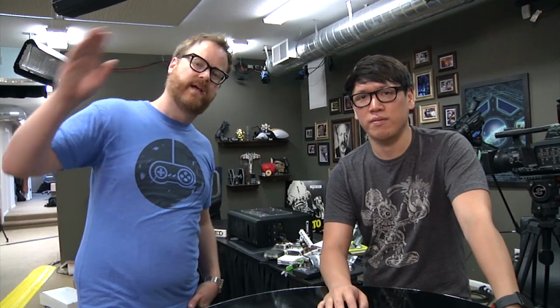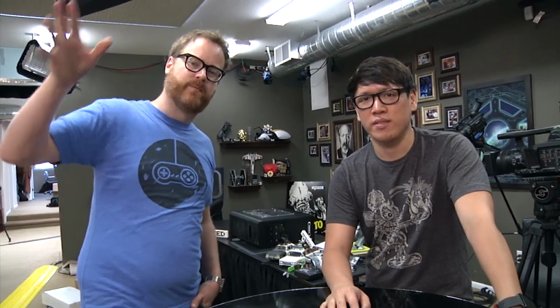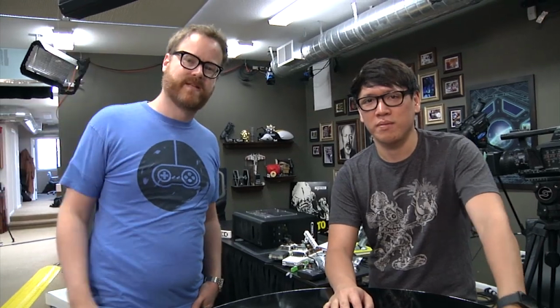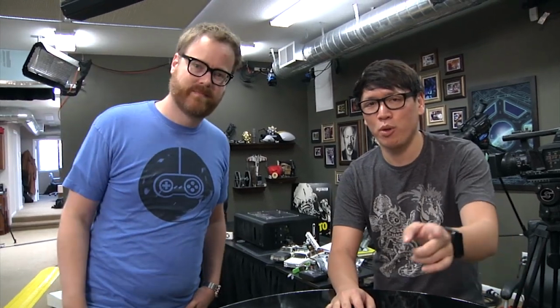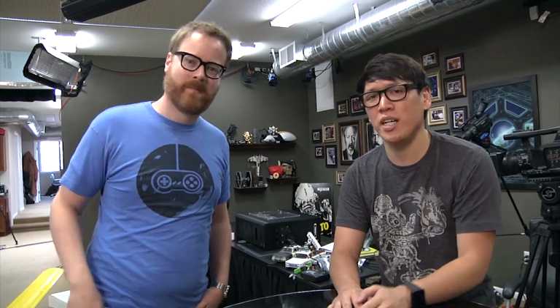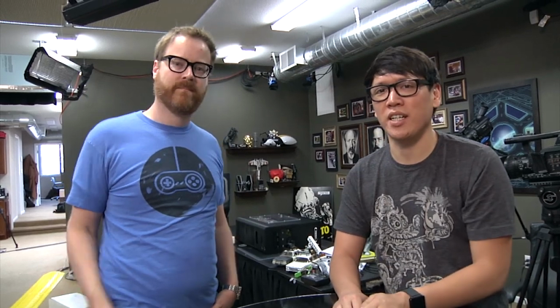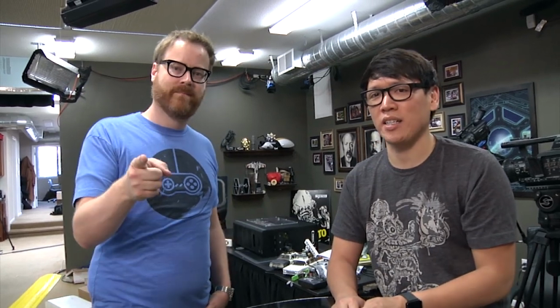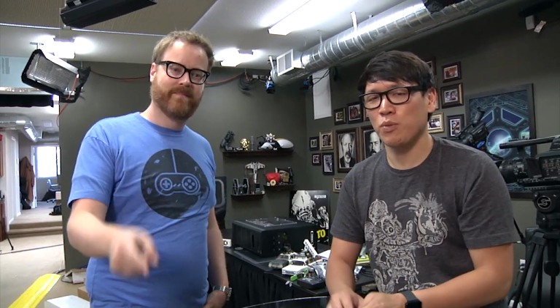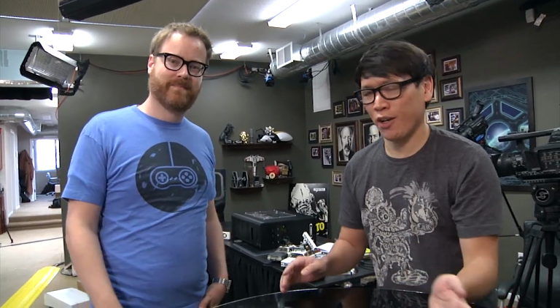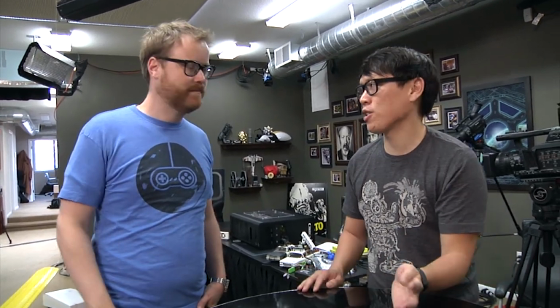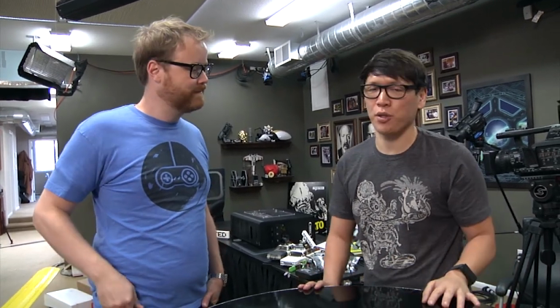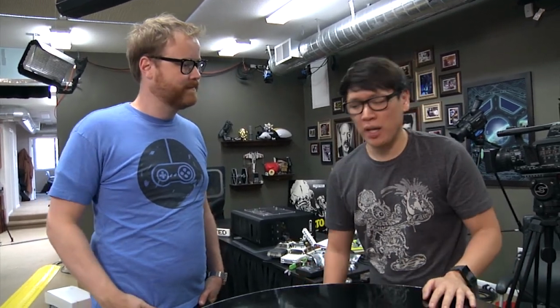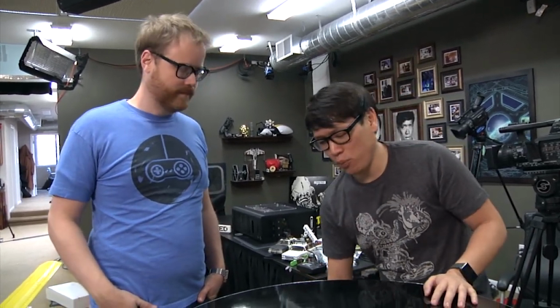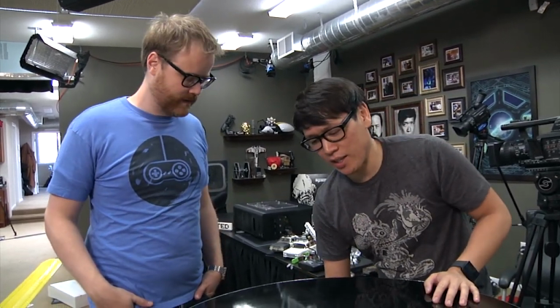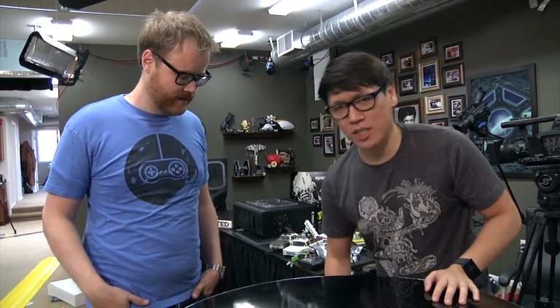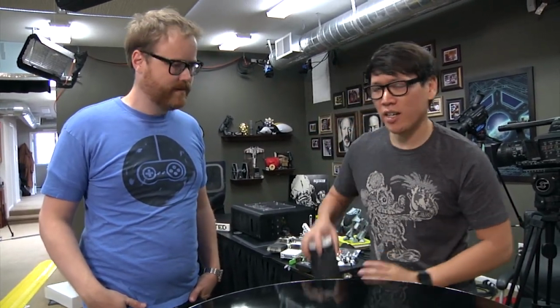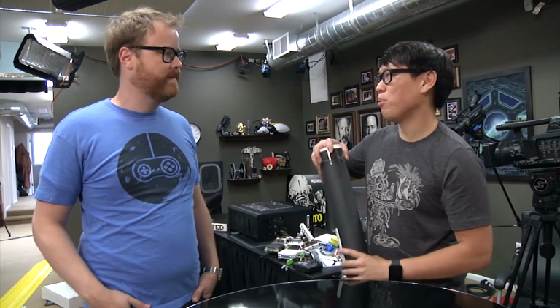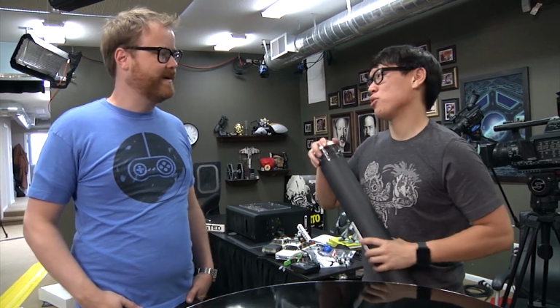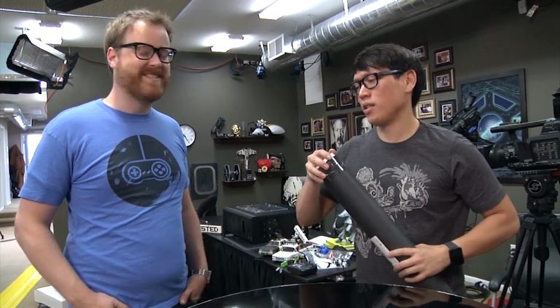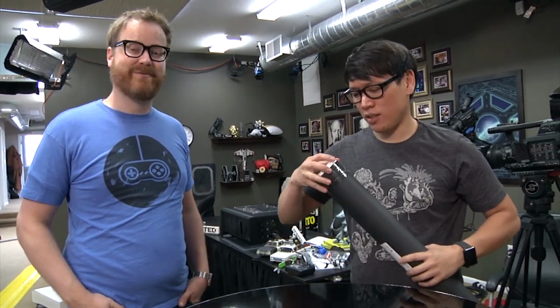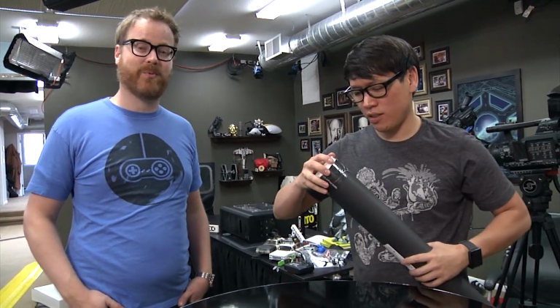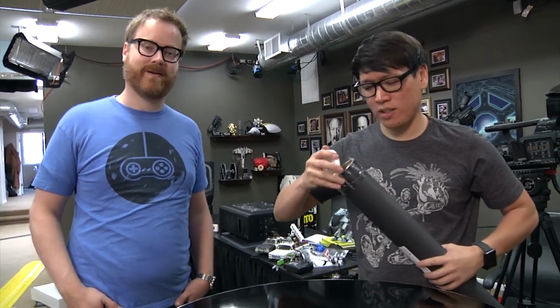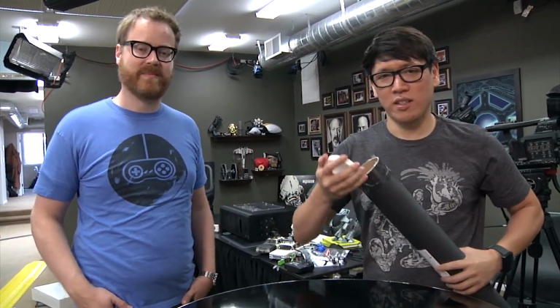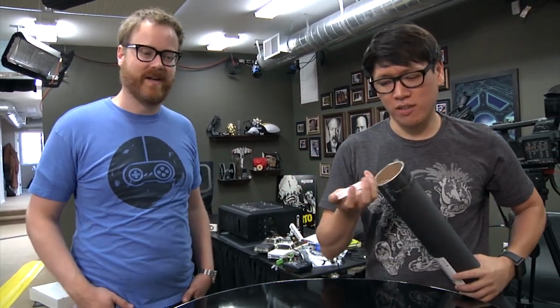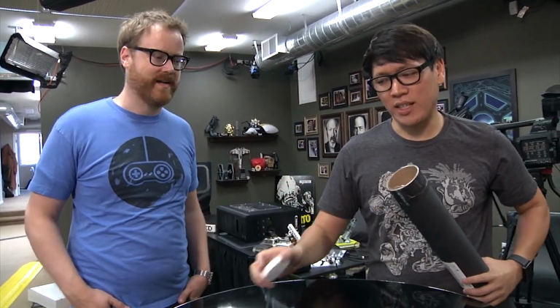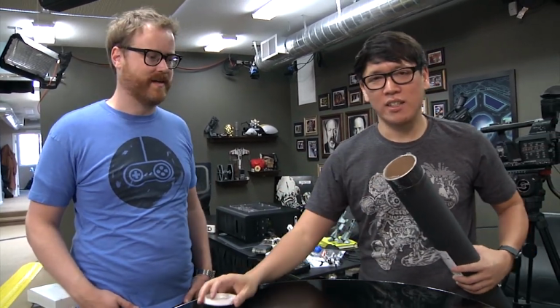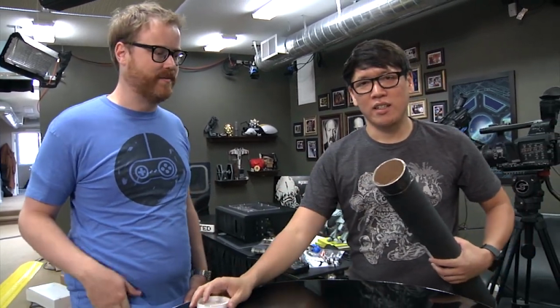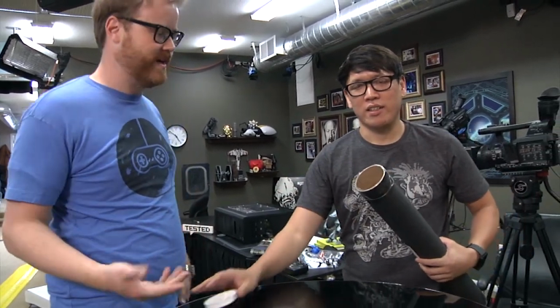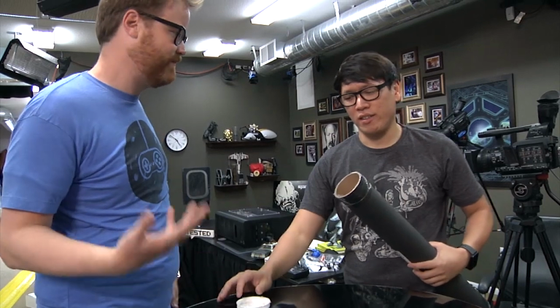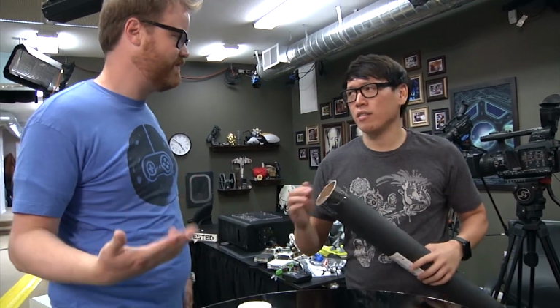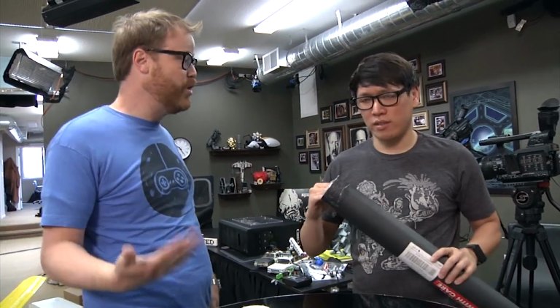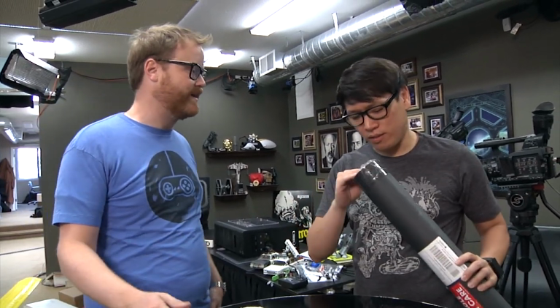Hi guys, I'm Will from Tested. And I'm Norm from Tested. I just wanted to share this awesome thing with you. We got in the mail today a poster tube. It's a derivative work of something that we've done, in a kind of funny new way for us.